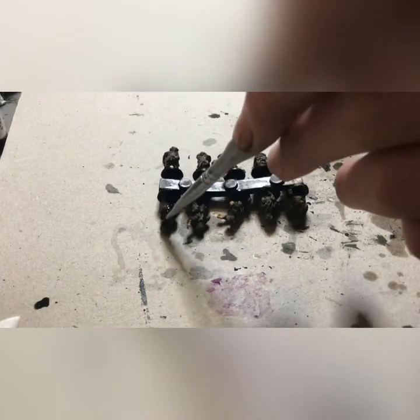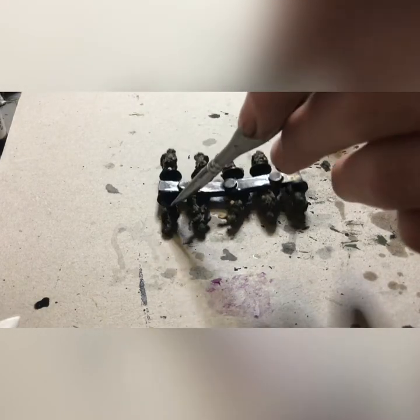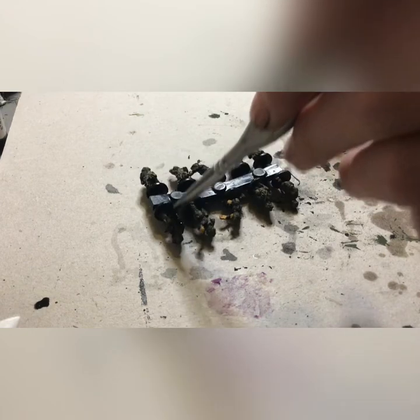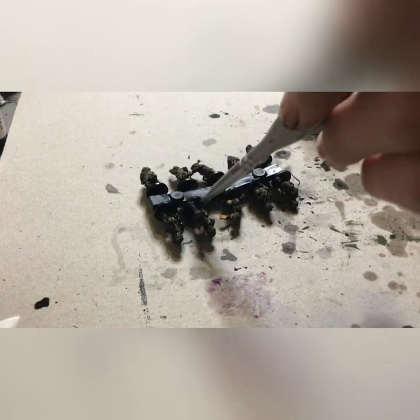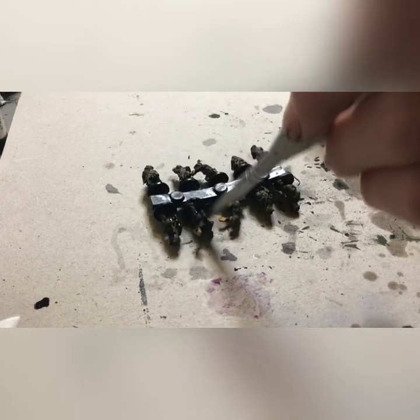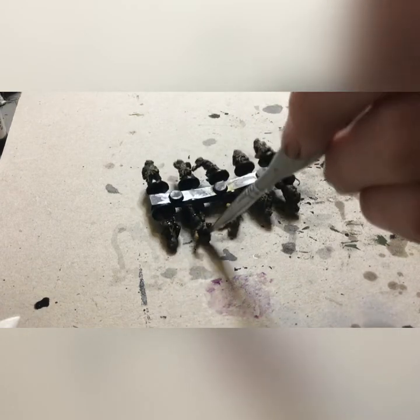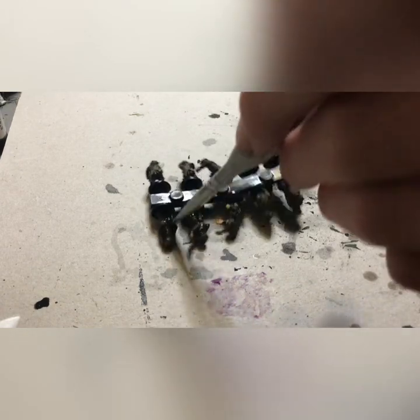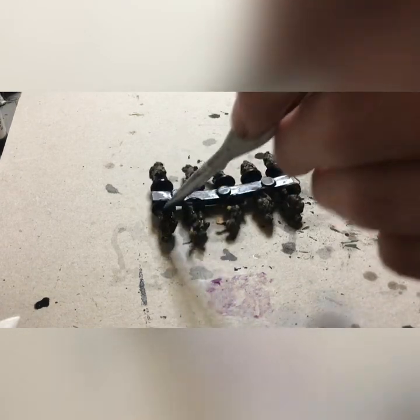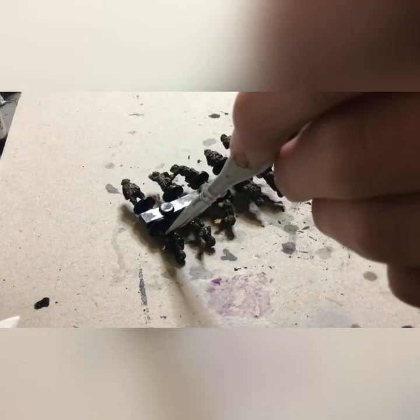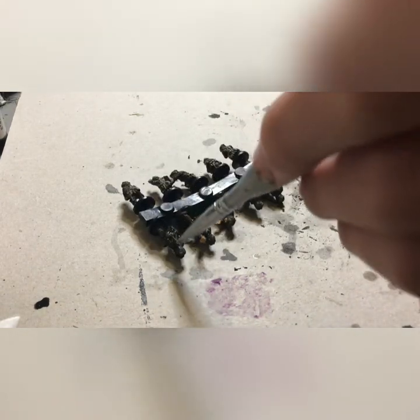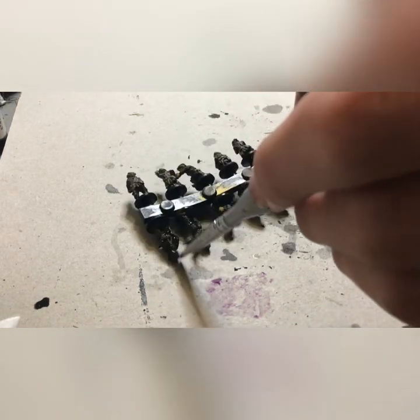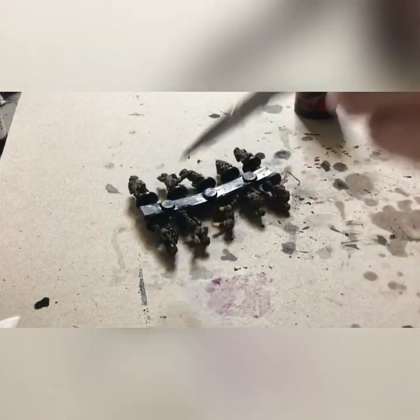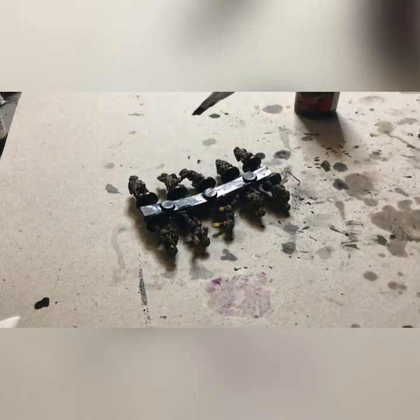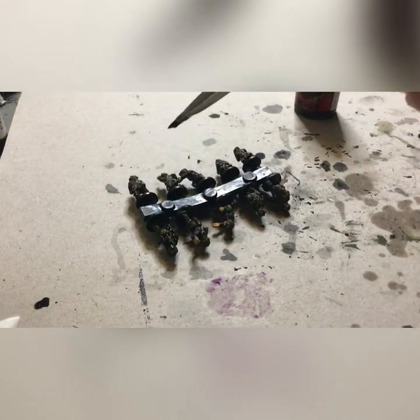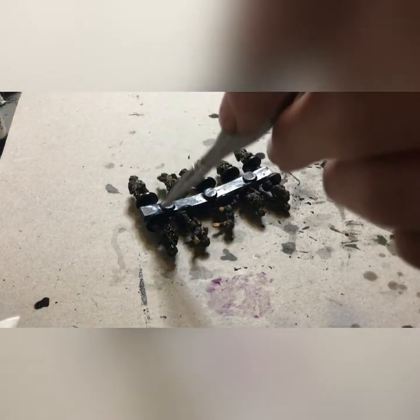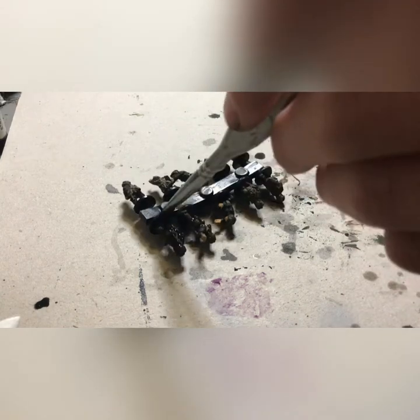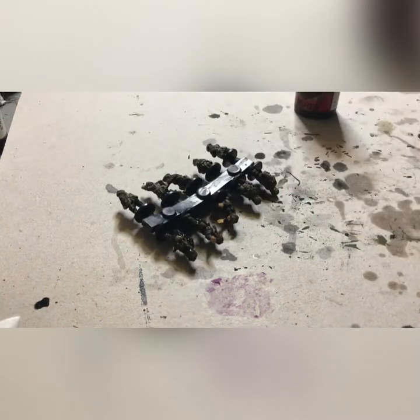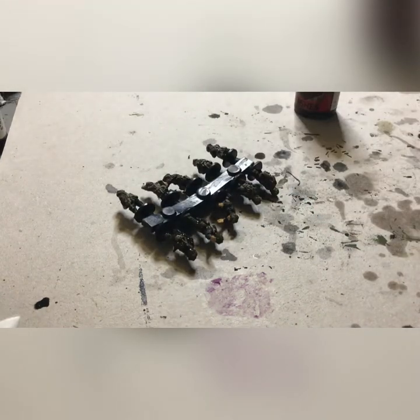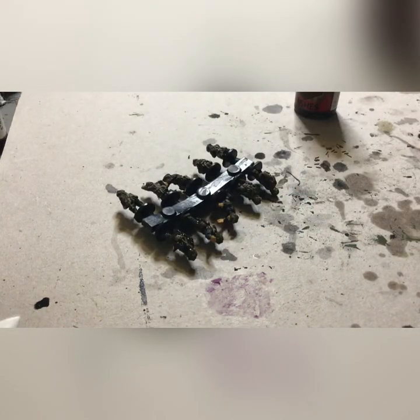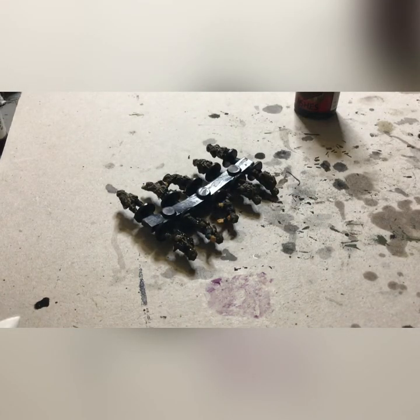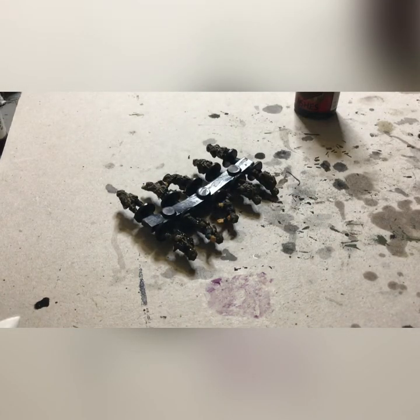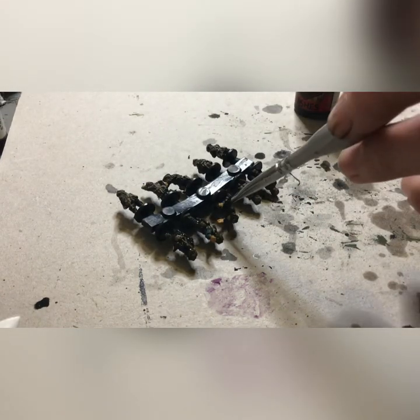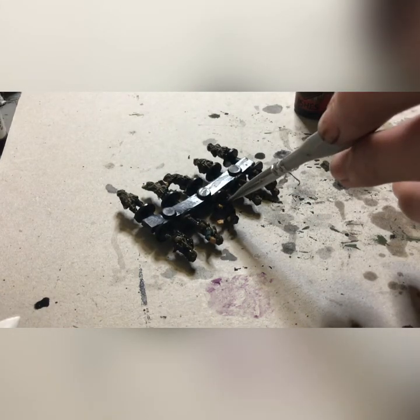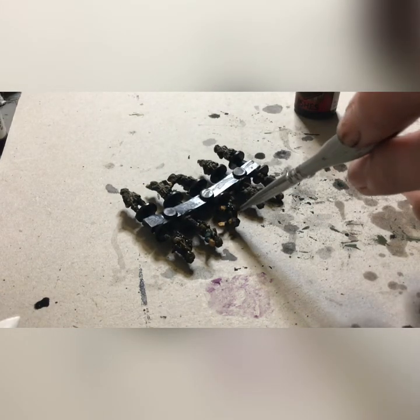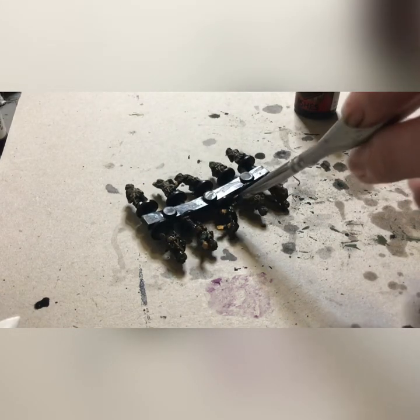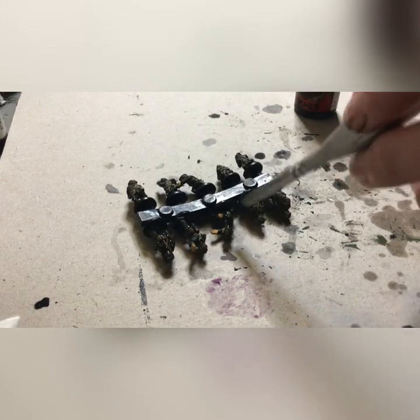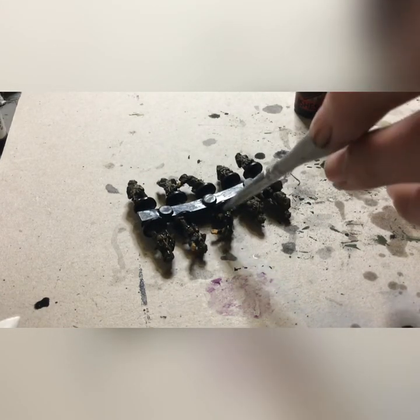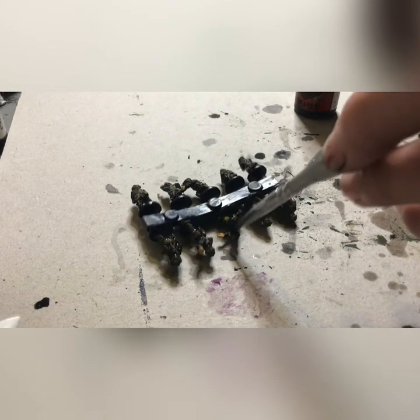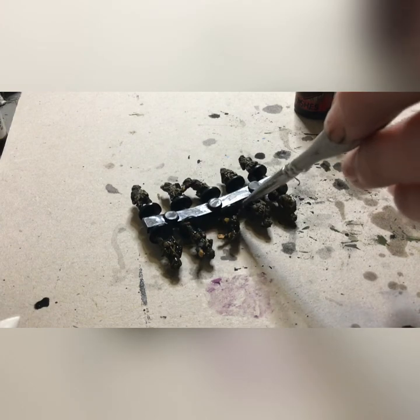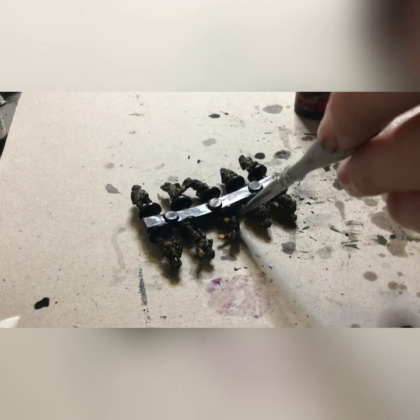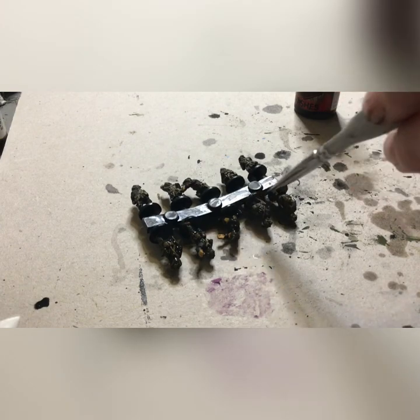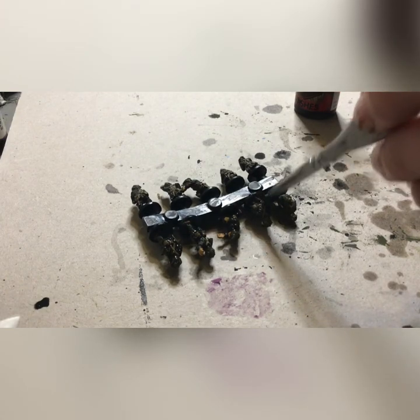Now we'll be taking our final wash of really thinned down strong tone and going over all of the figures. Thank you so much for watching. I'm sorry it took me this long to get out - I've been painting the whole army.